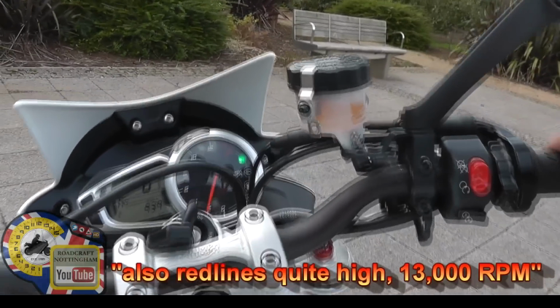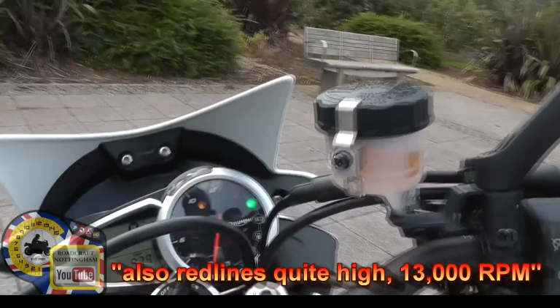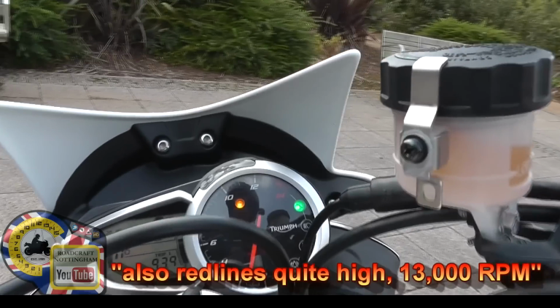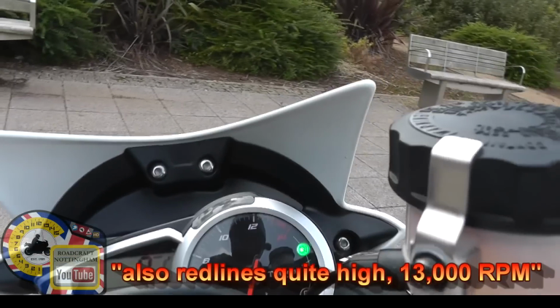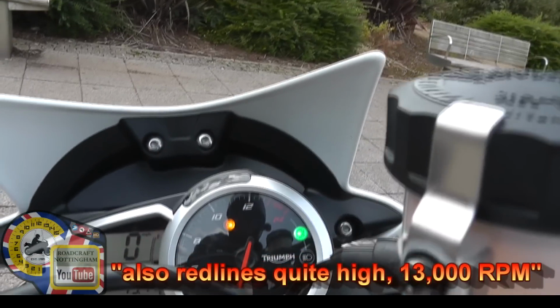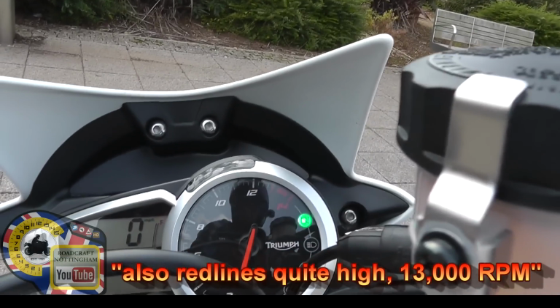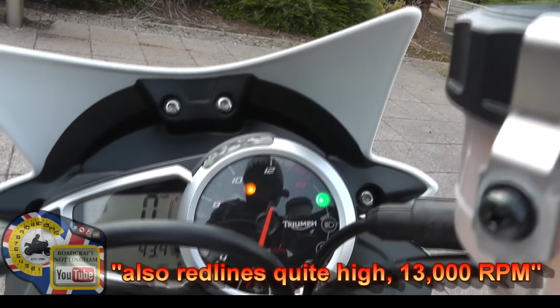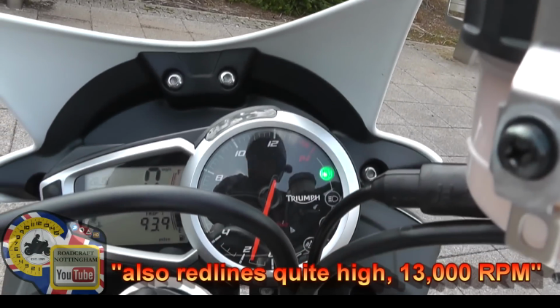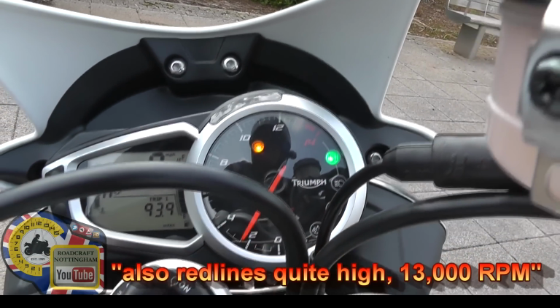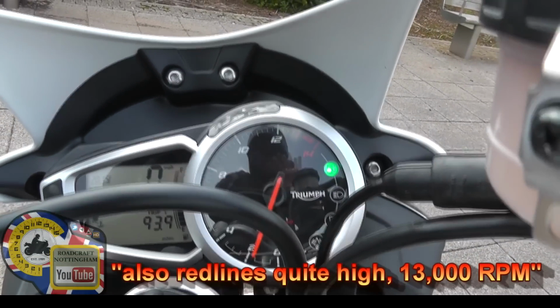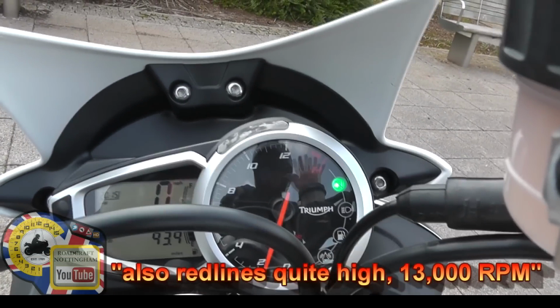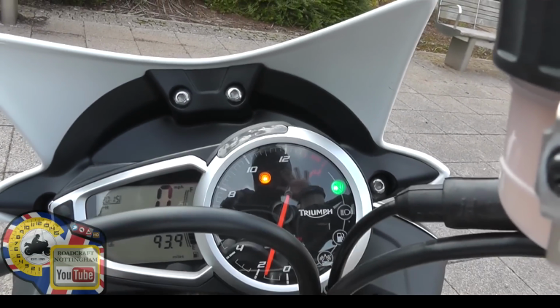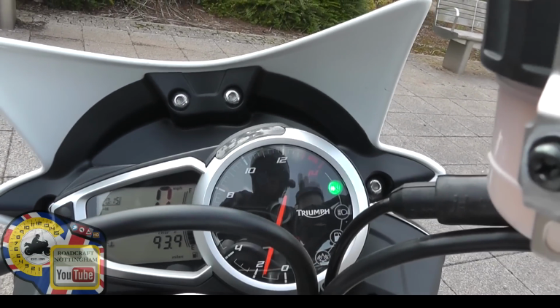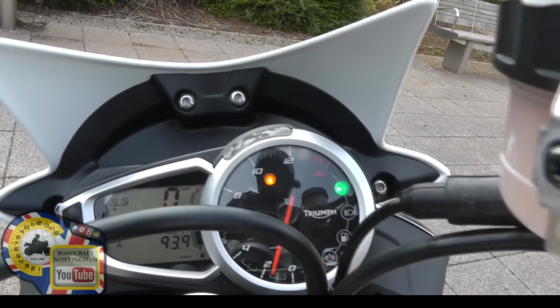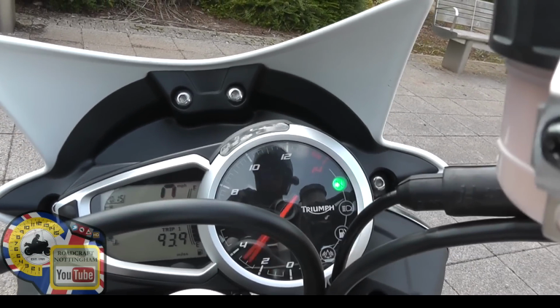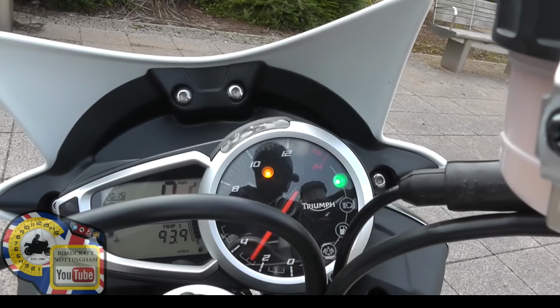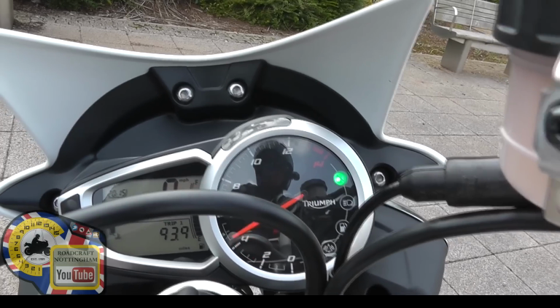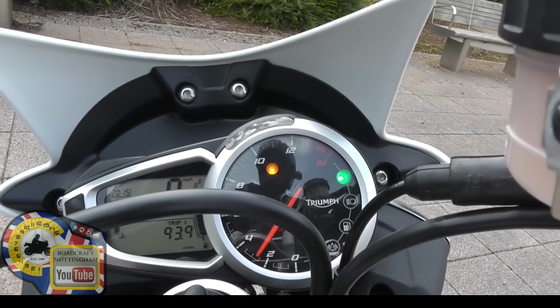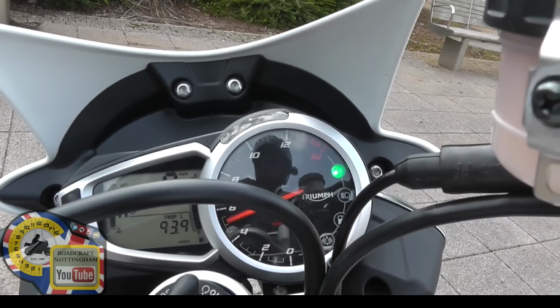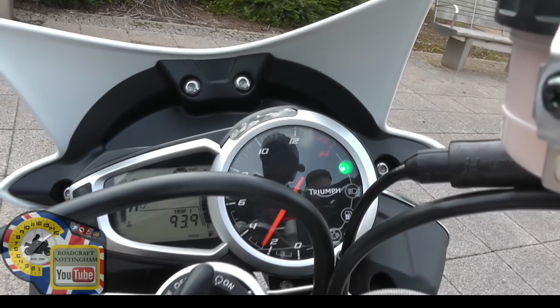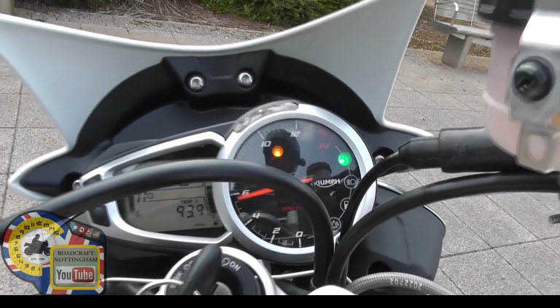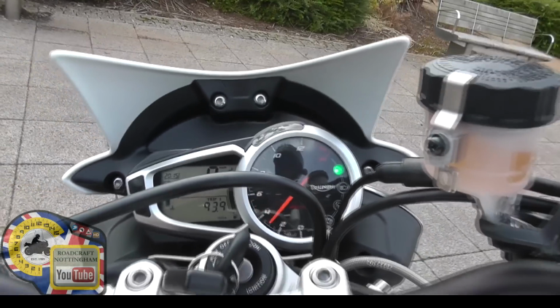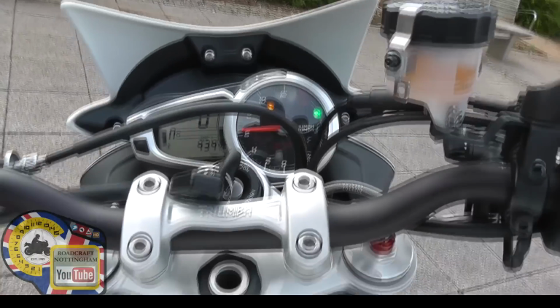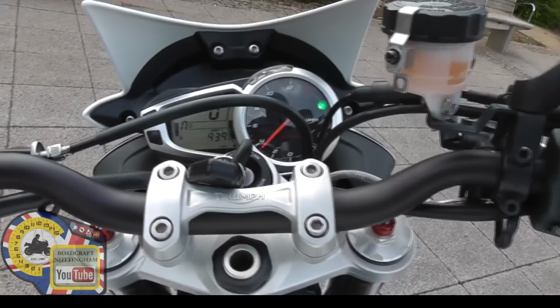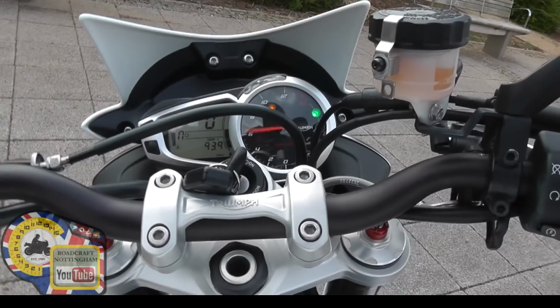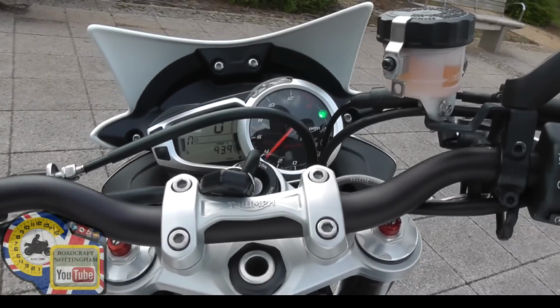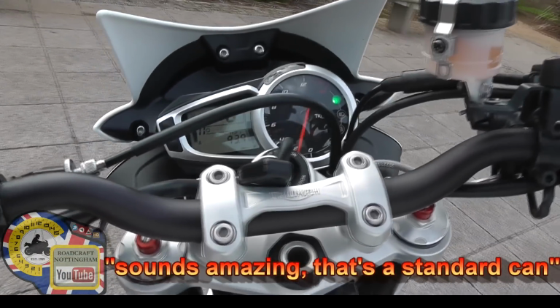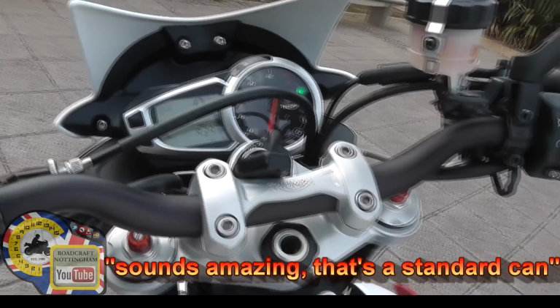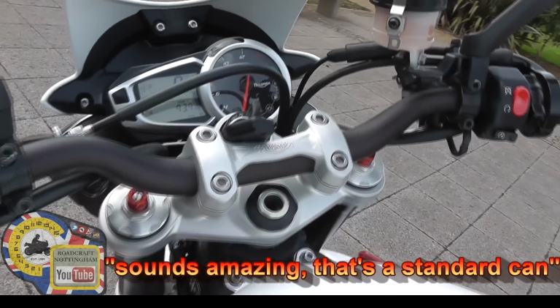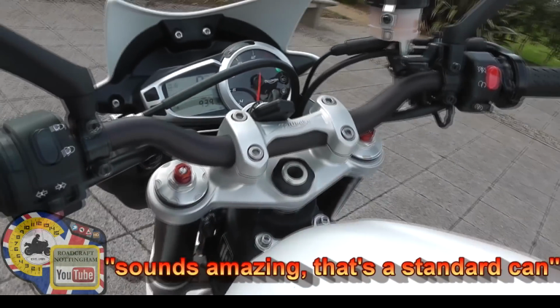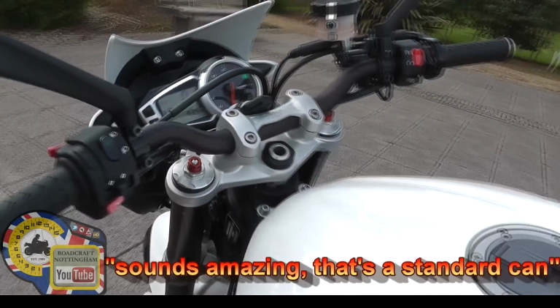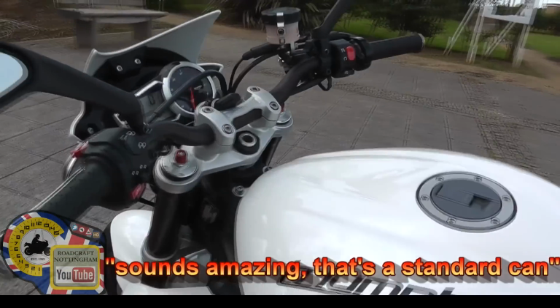It's got a redline of around 13,000 I think. Sounds amazing — and that's a standard exhaust.